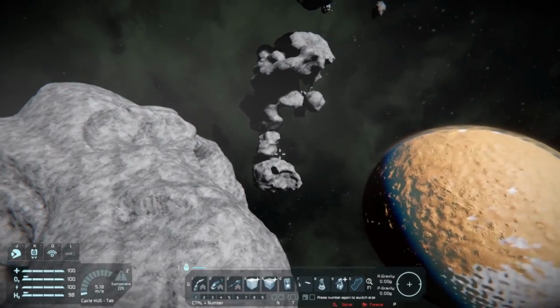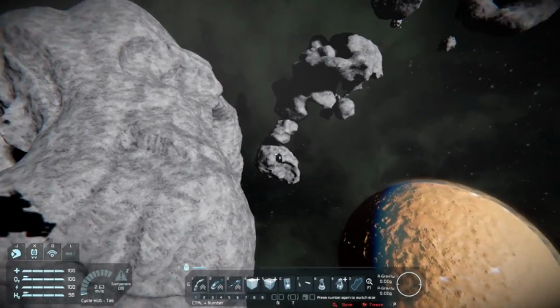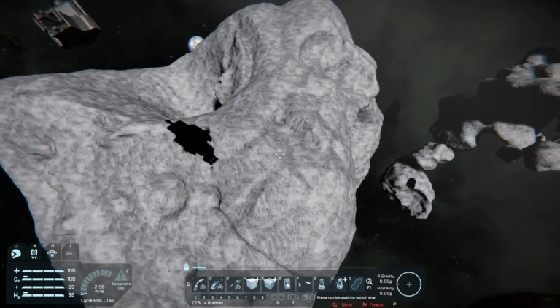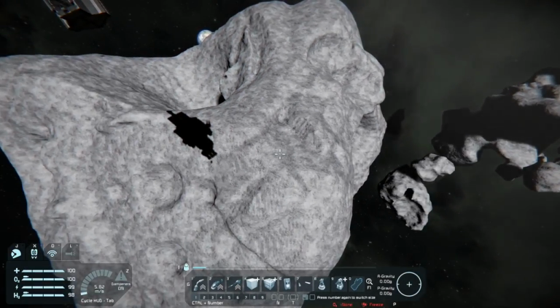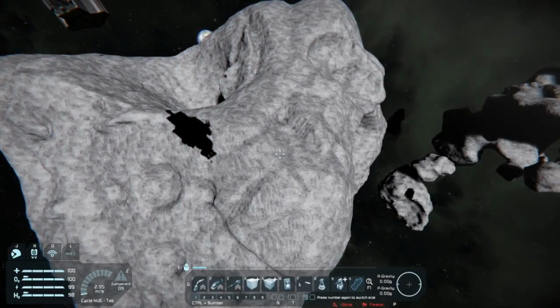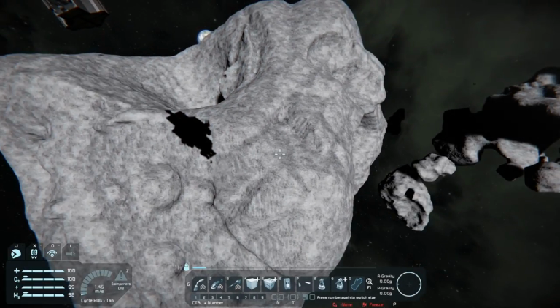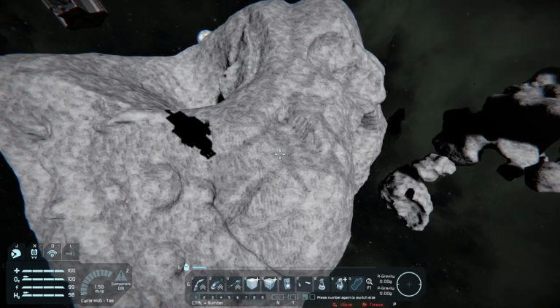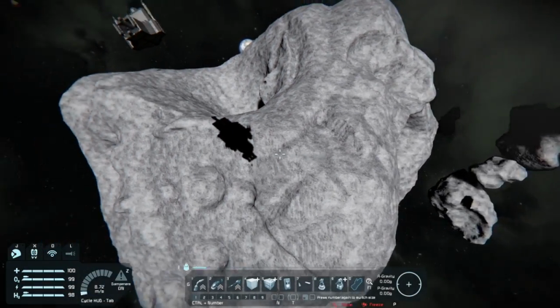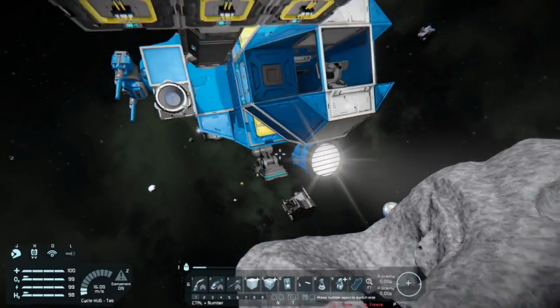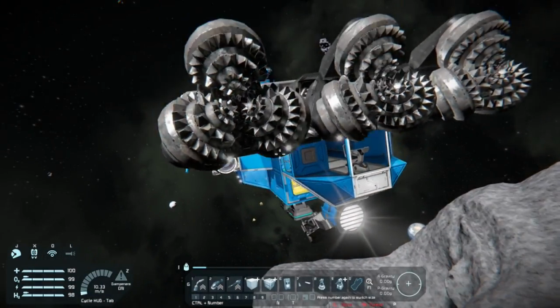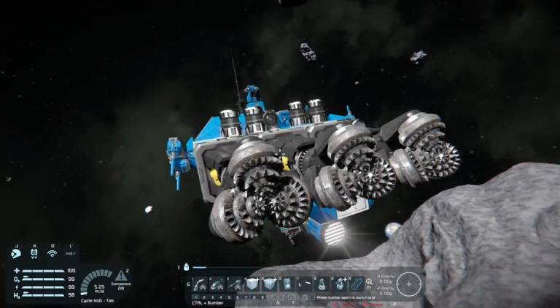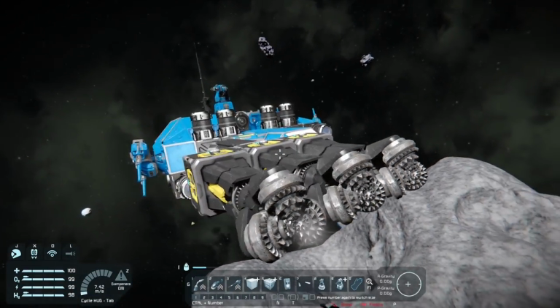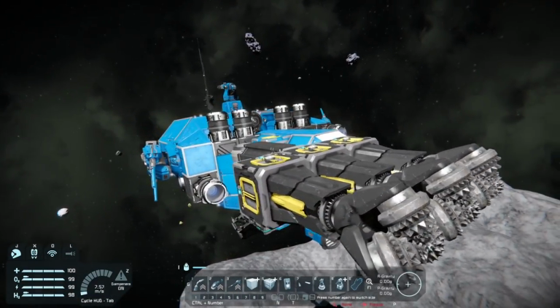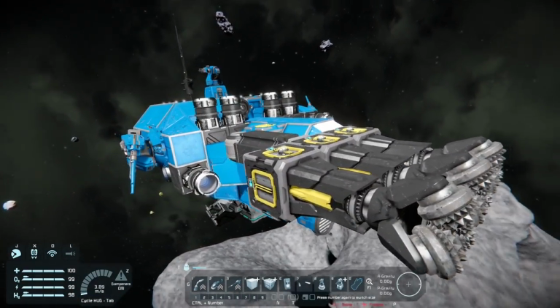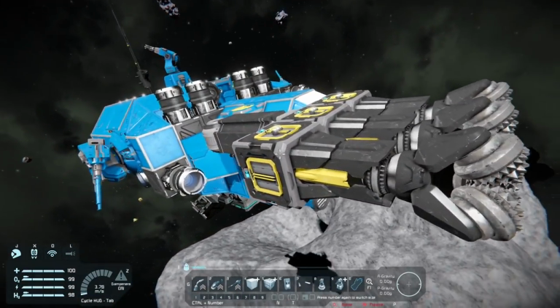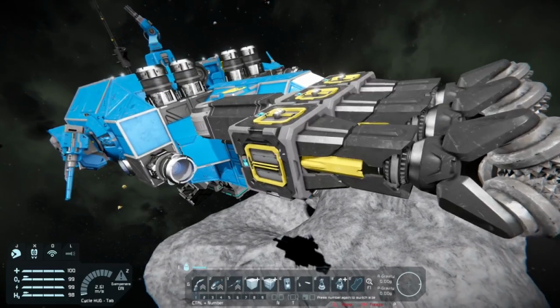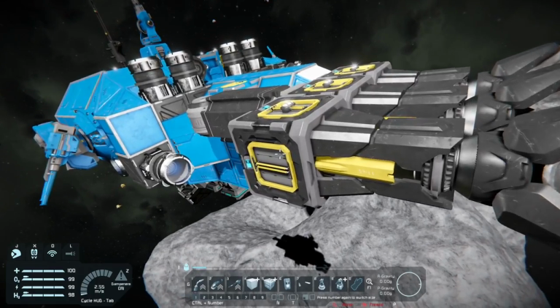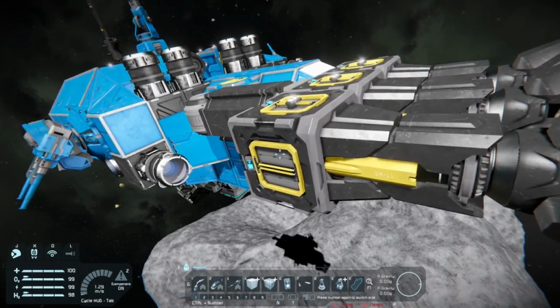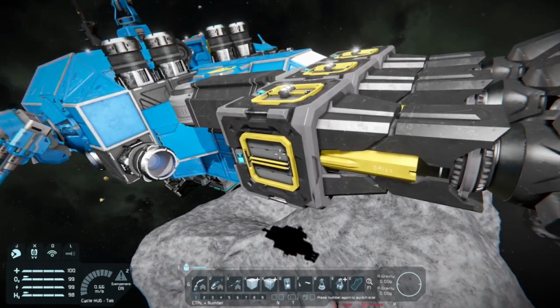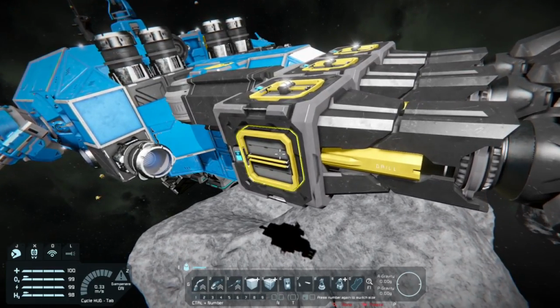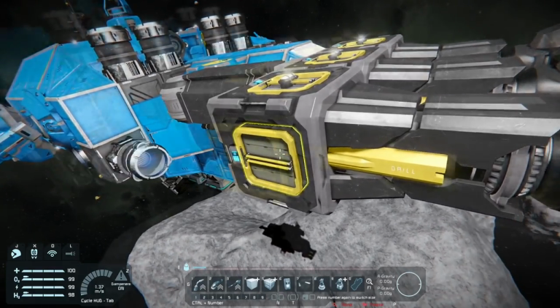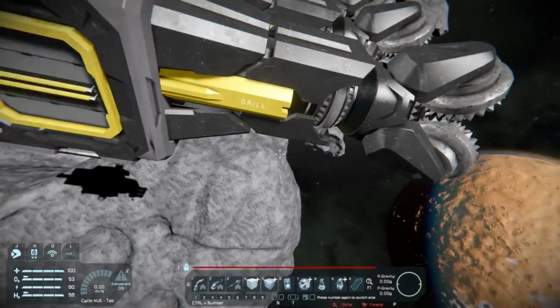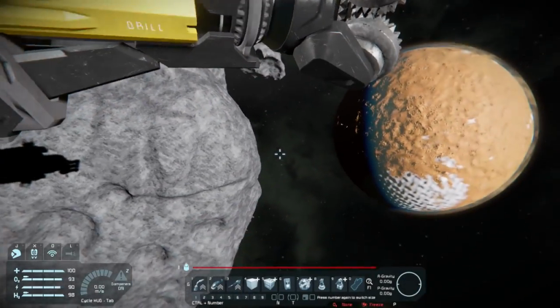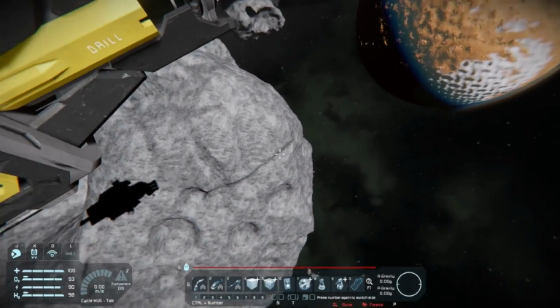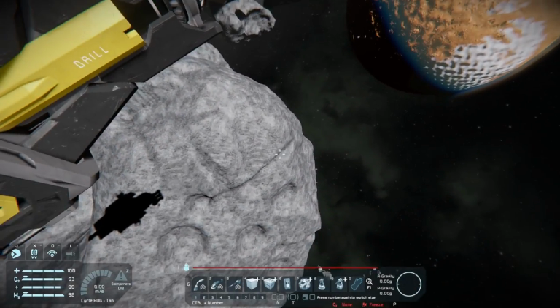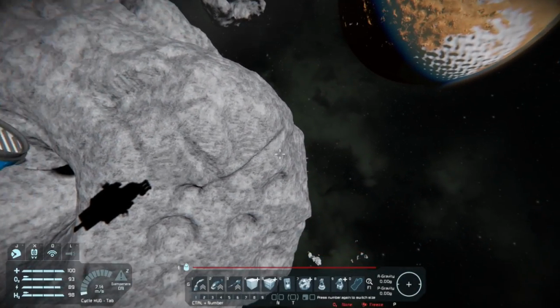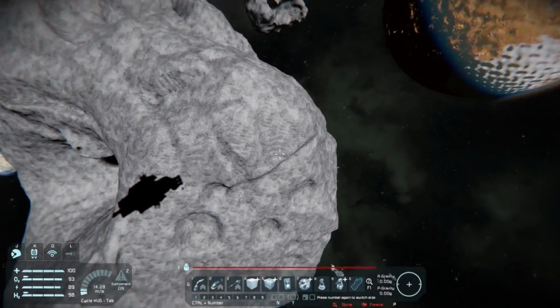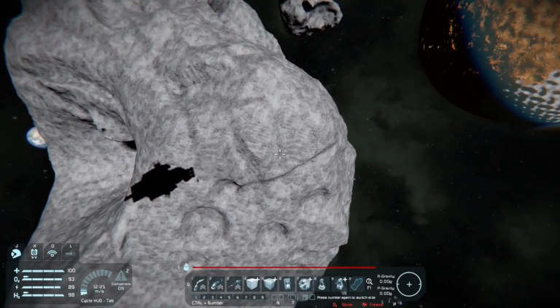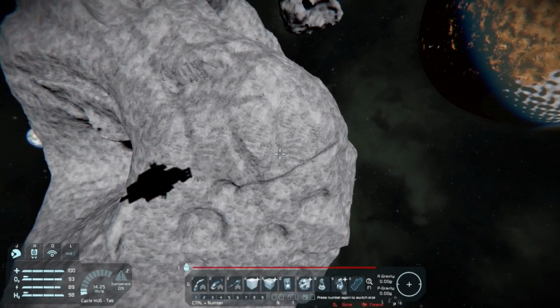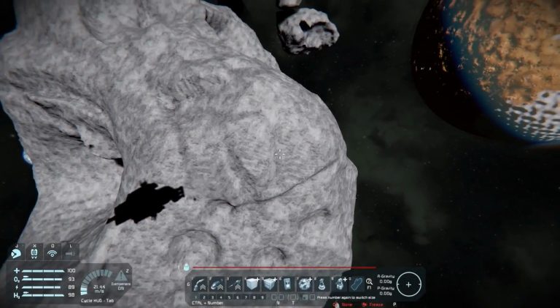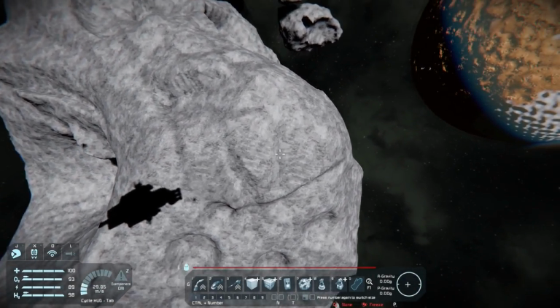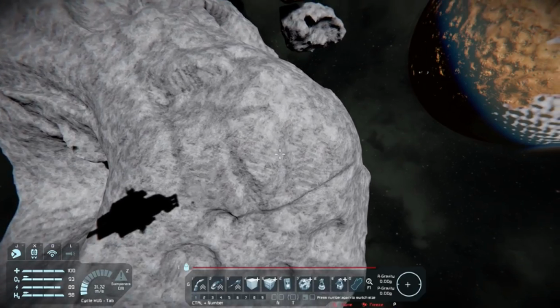To start this out, you really just need enough materials to build one battery, a few steel blocks, a projector, and maybe a control panel to access it.